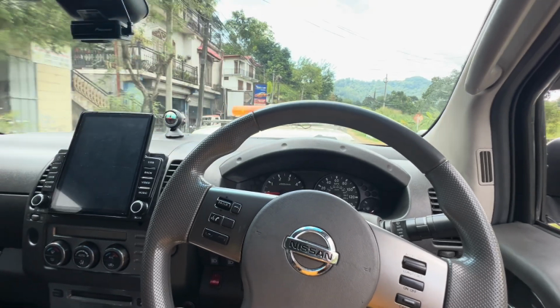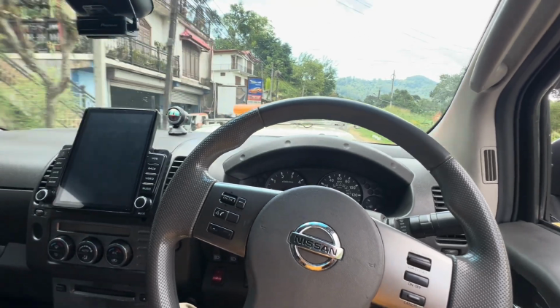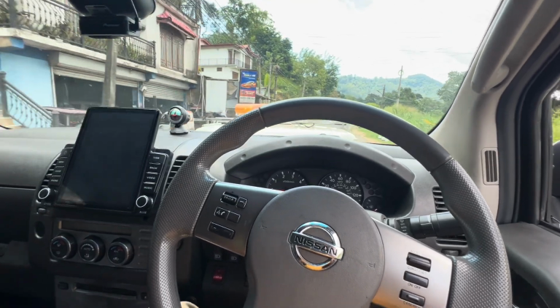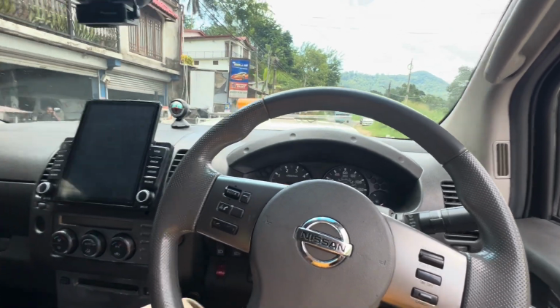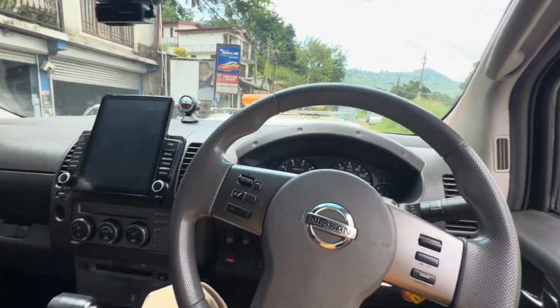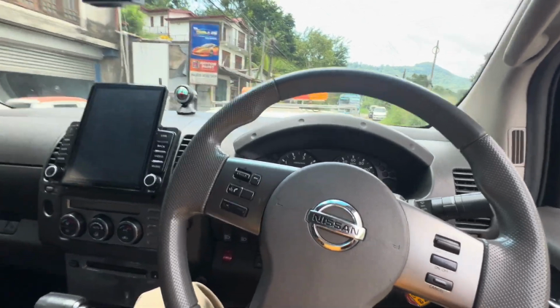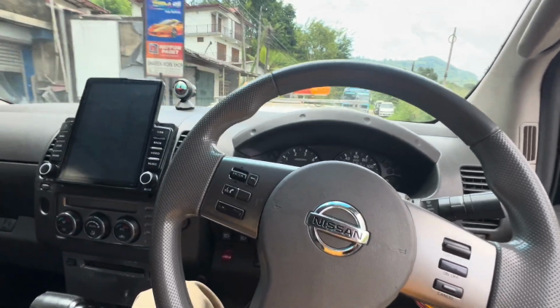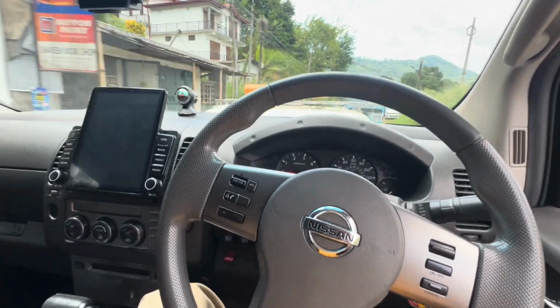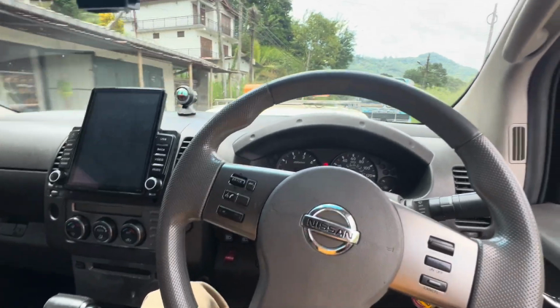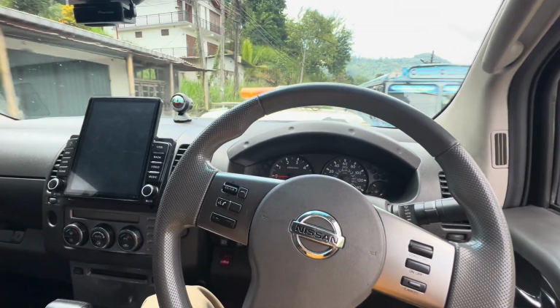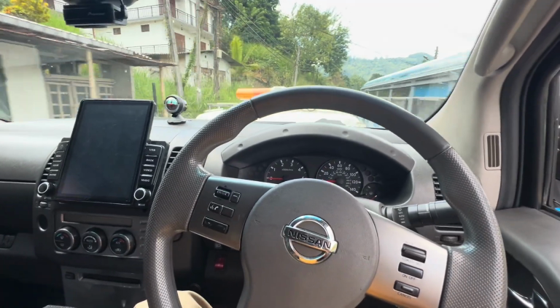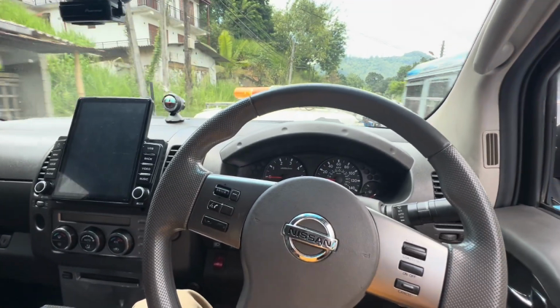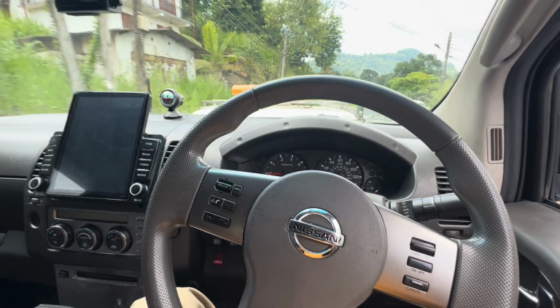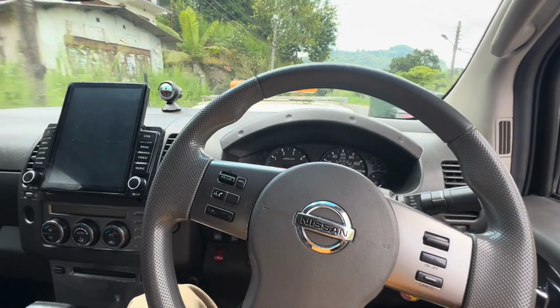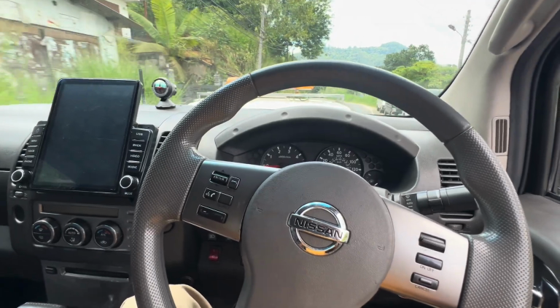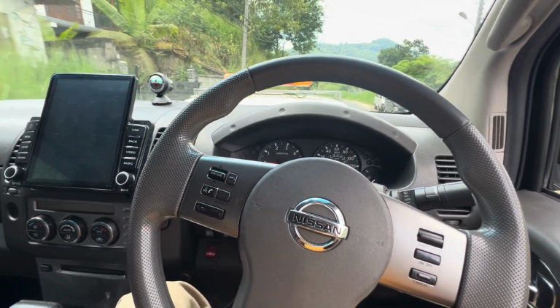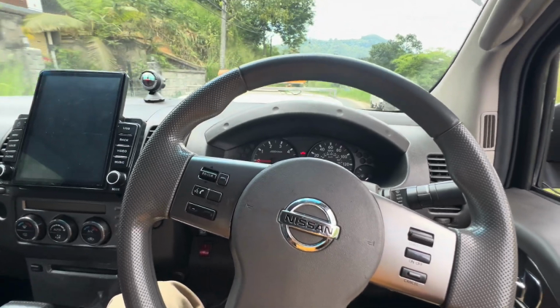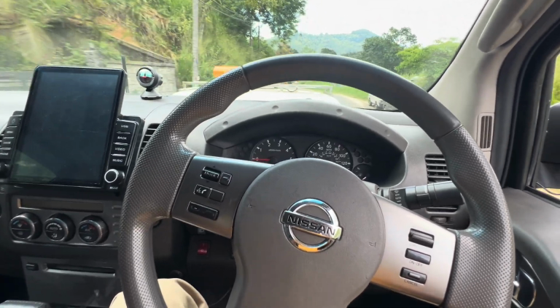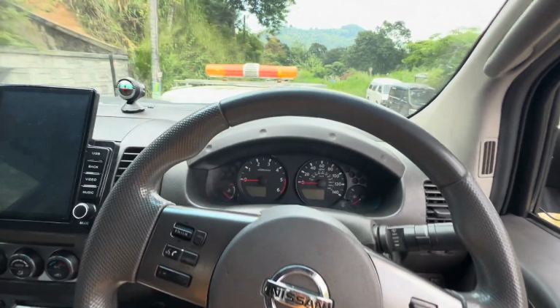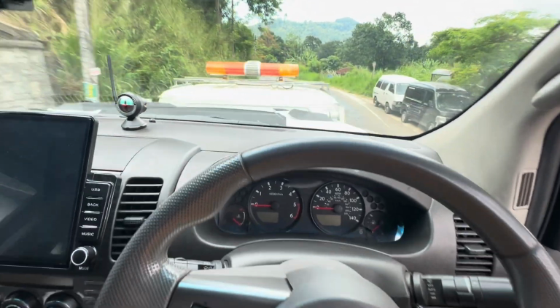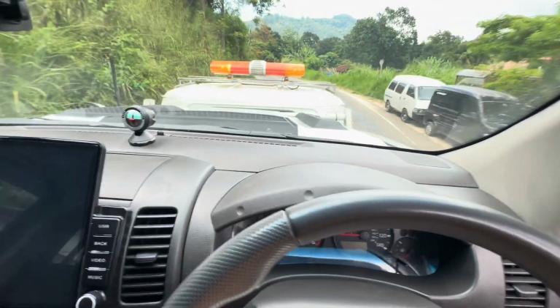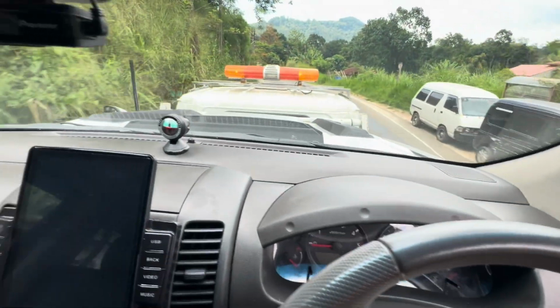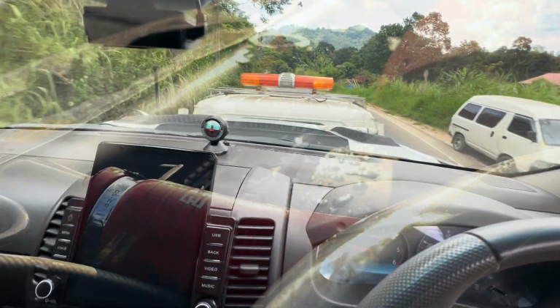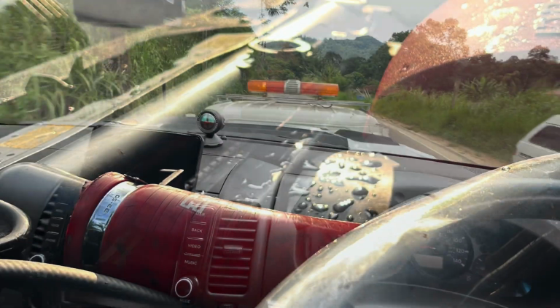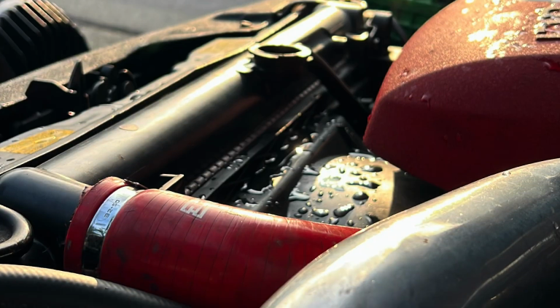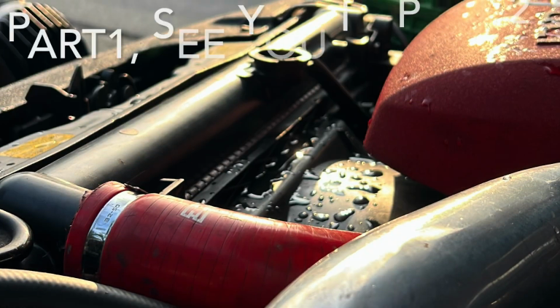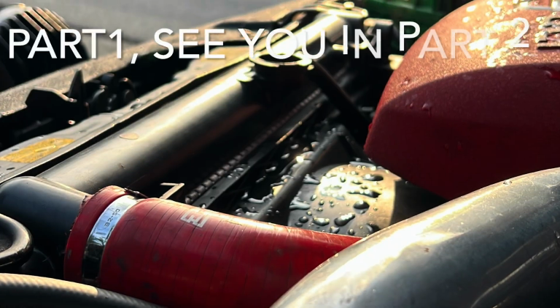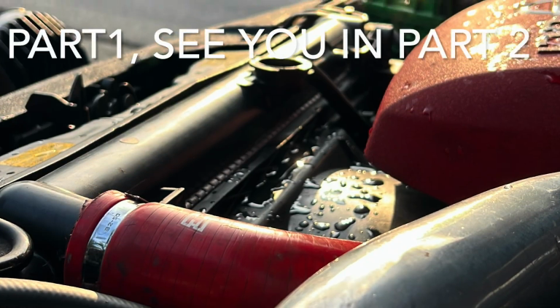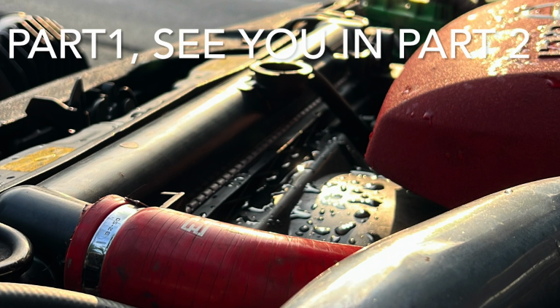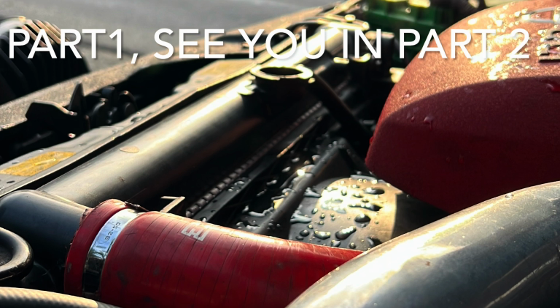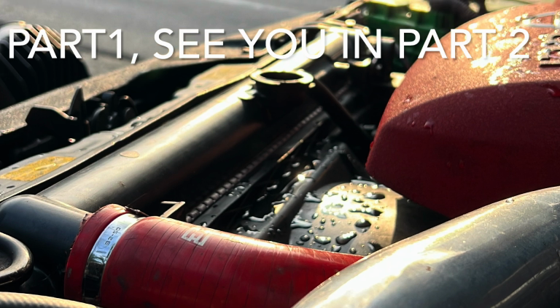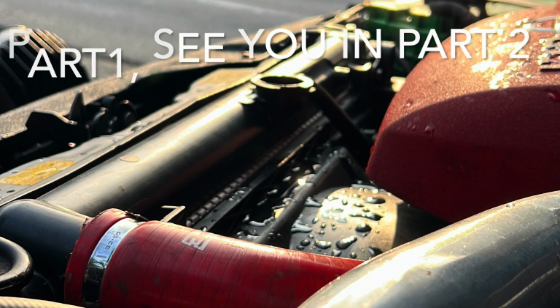The water jacket got weakened and burst just below the fuel pump. We have to check all the other things as well and see what else needs attention.